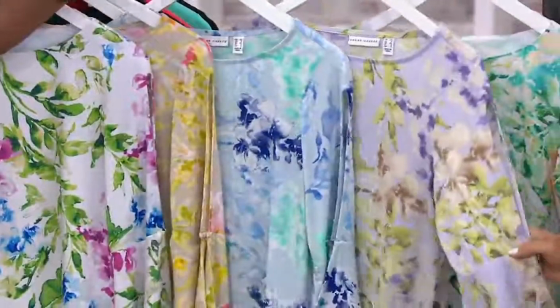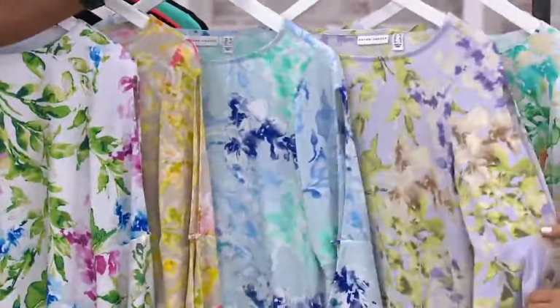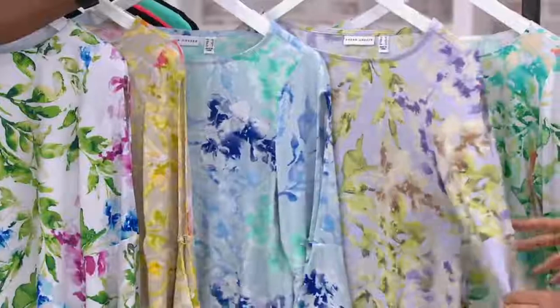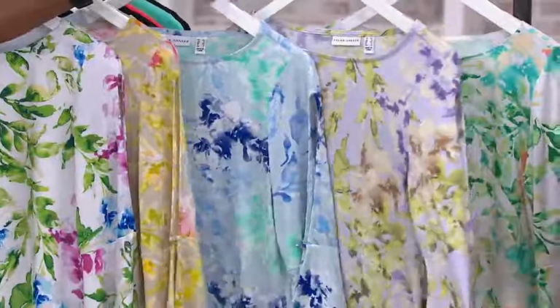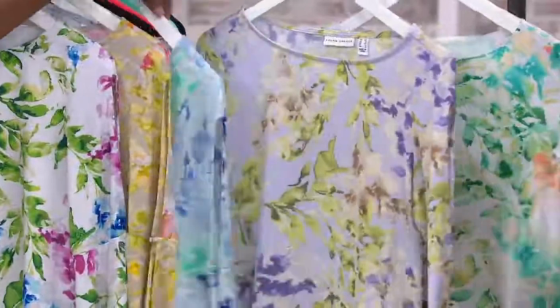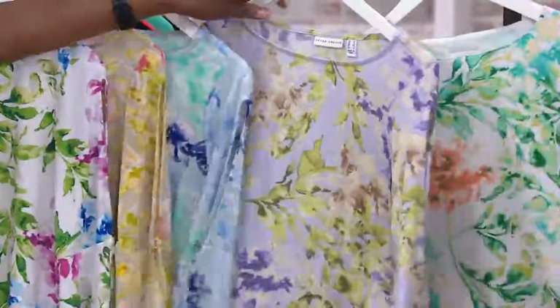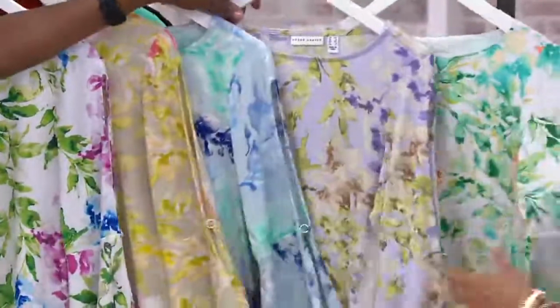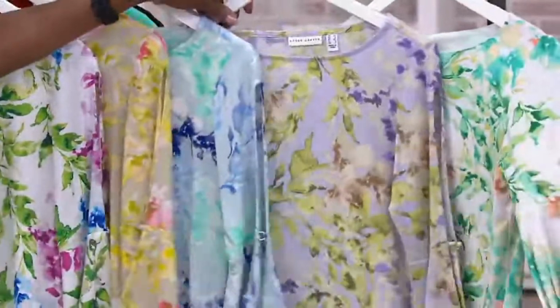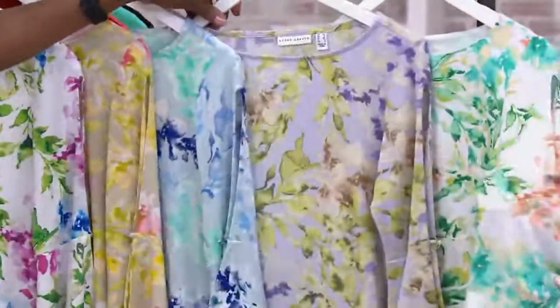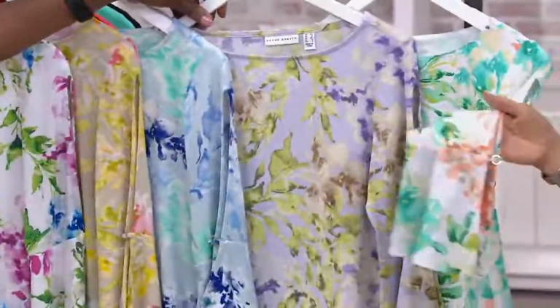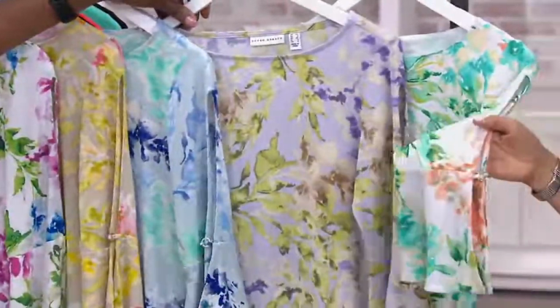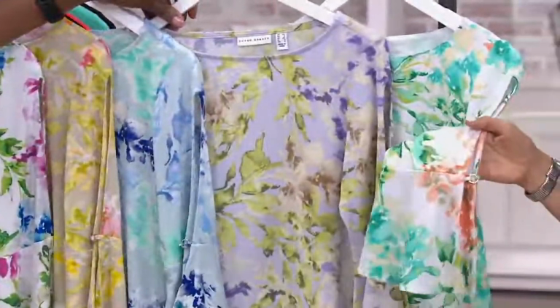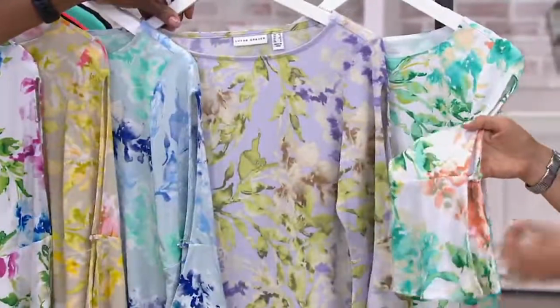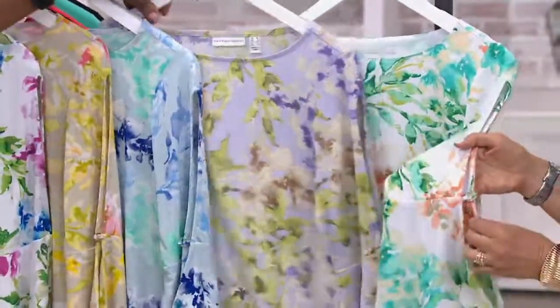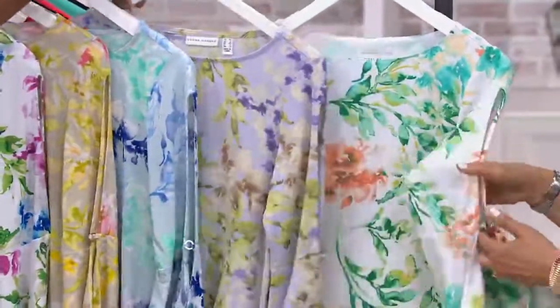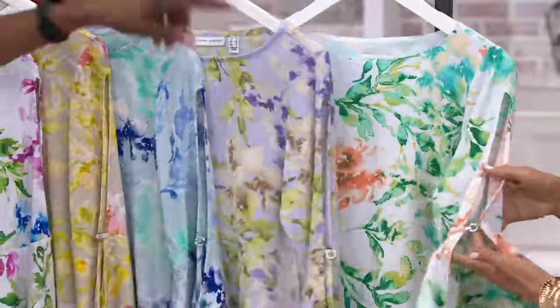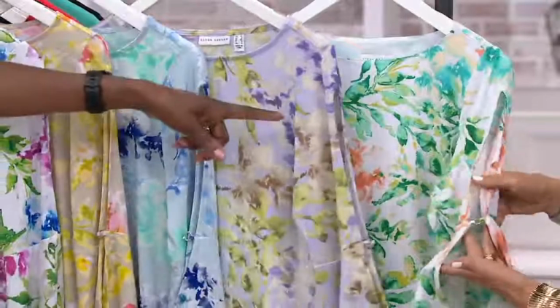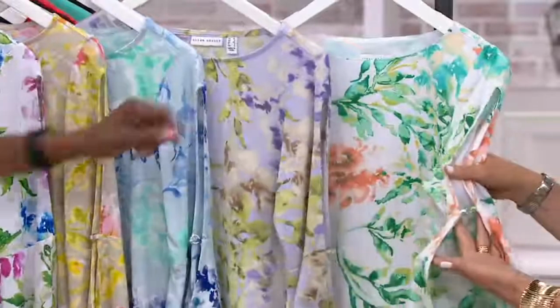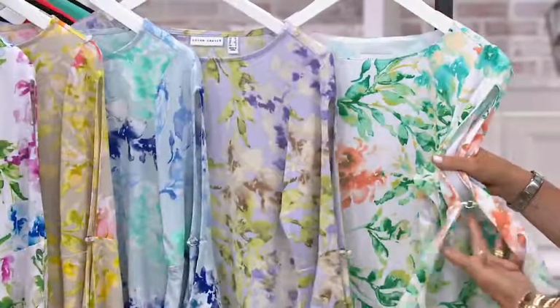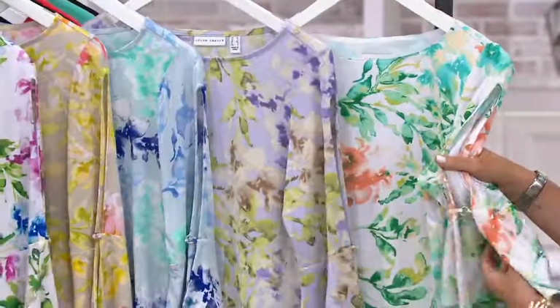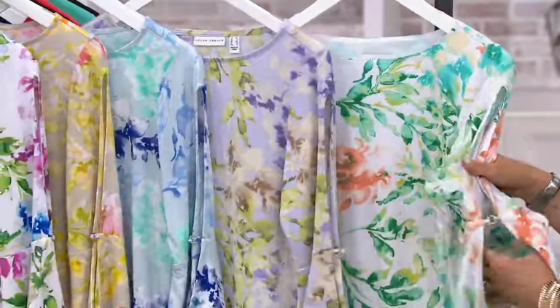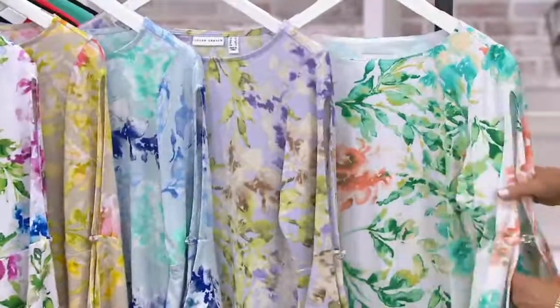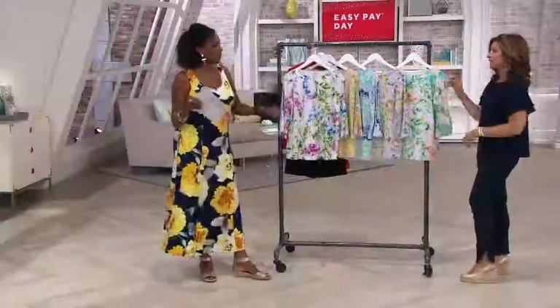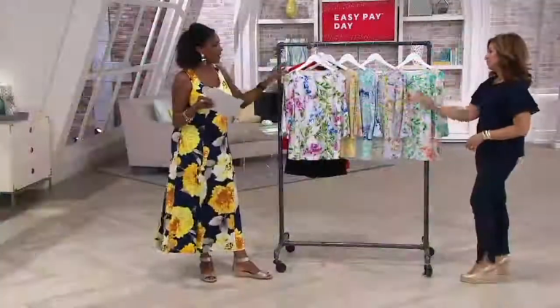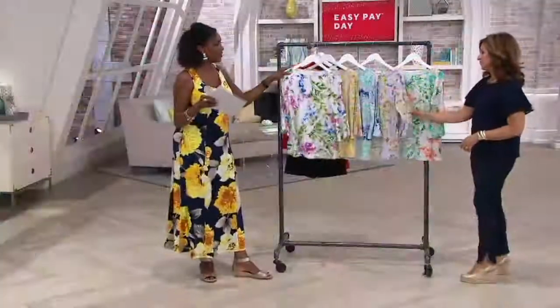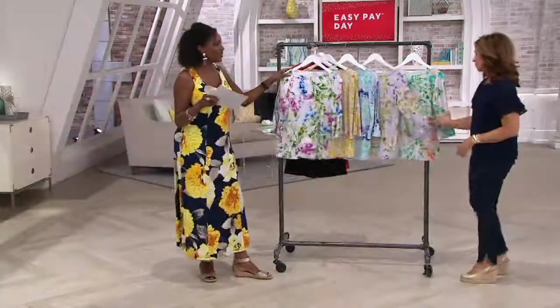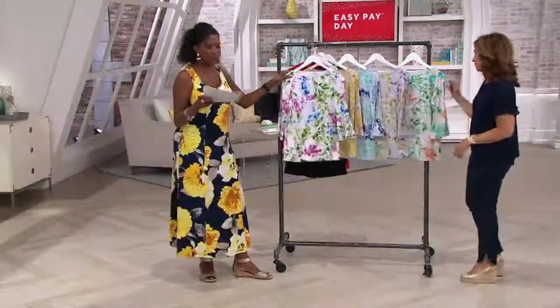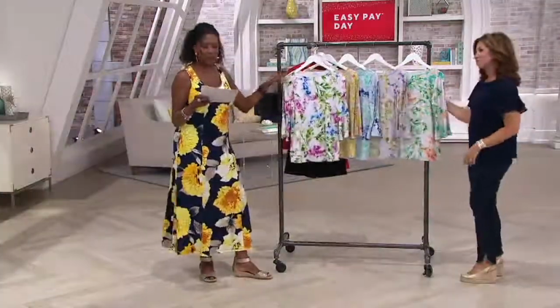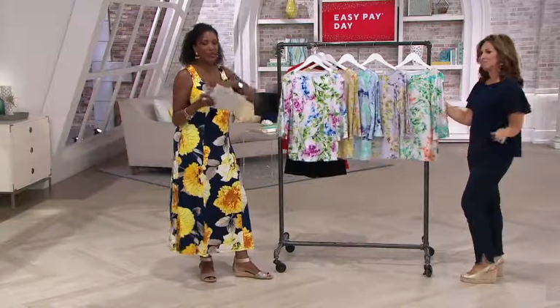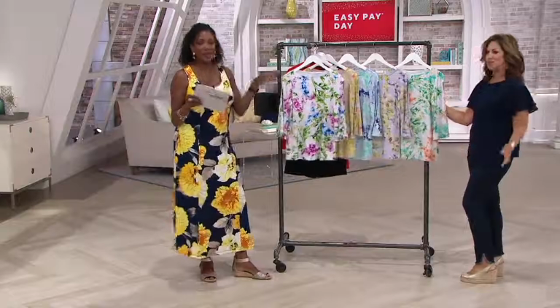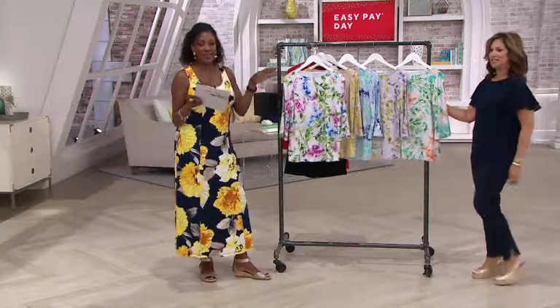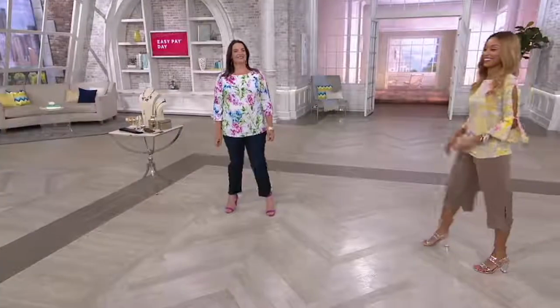Here is the blue and navy. Next is your lilac and tan. And then finally, we have it in the white and aqua combination. 600 of these spoken for — once they're gone, that's it.